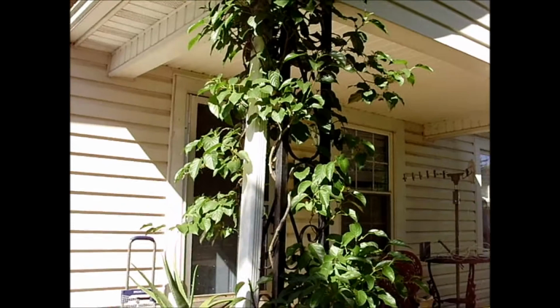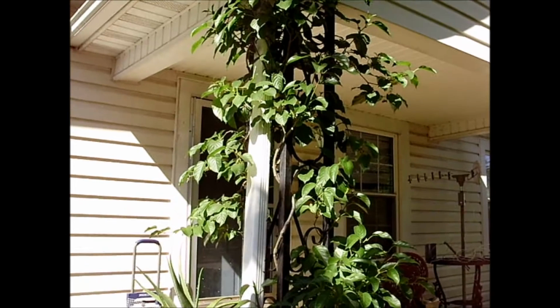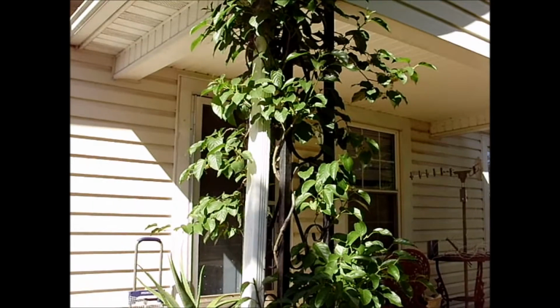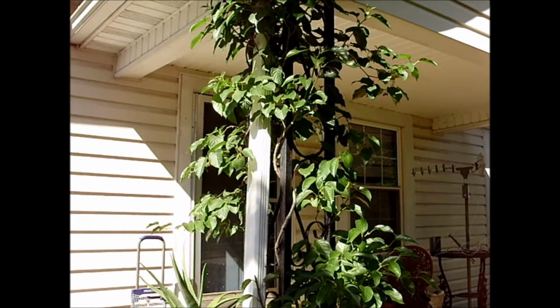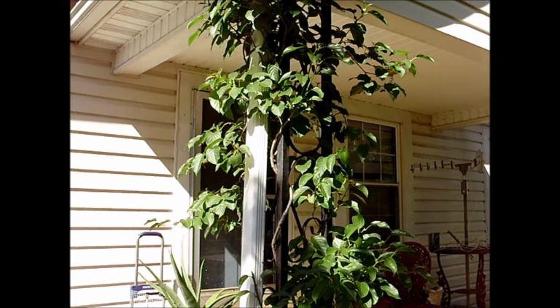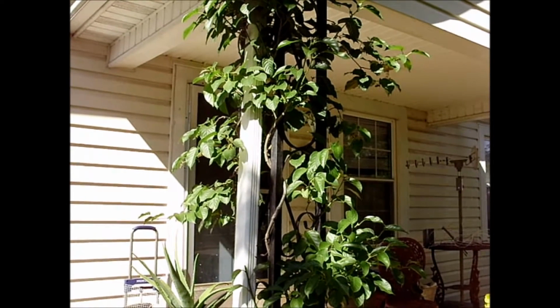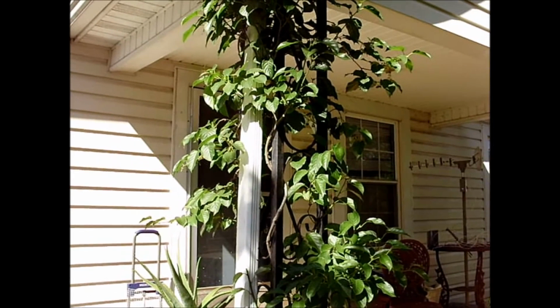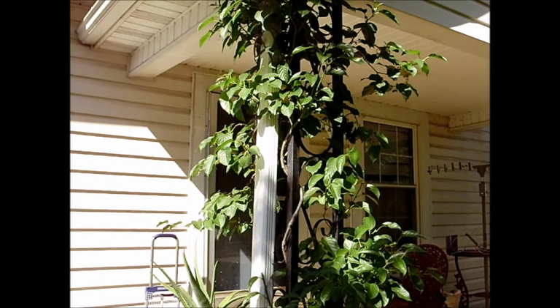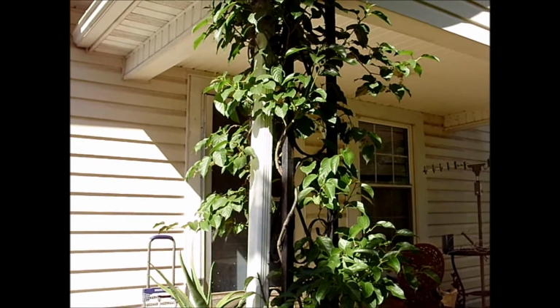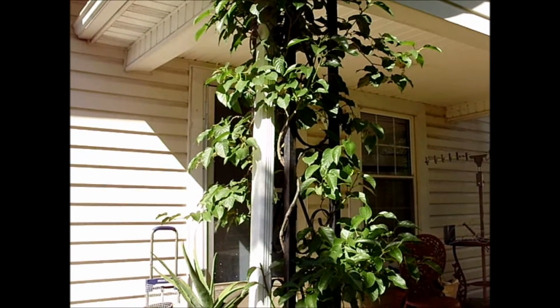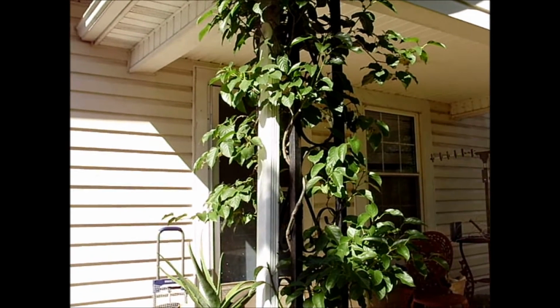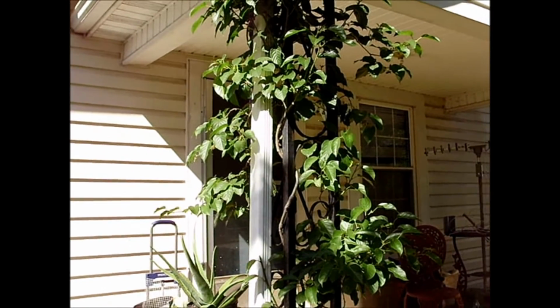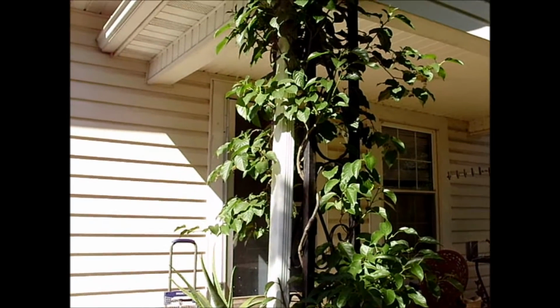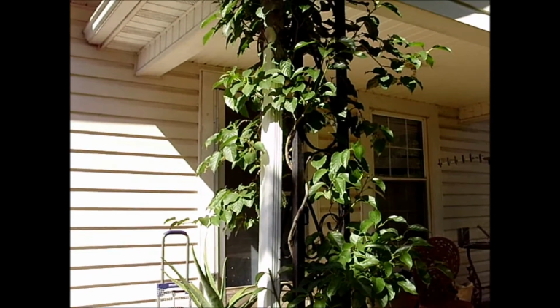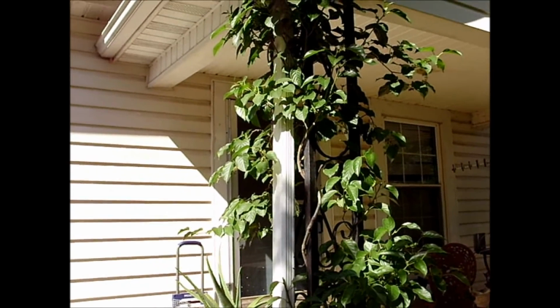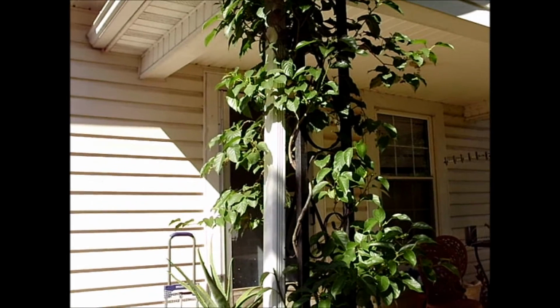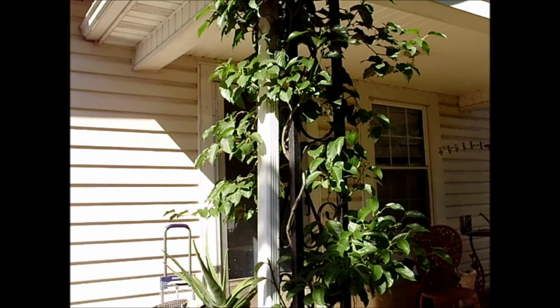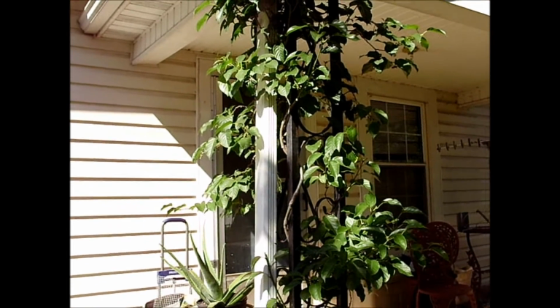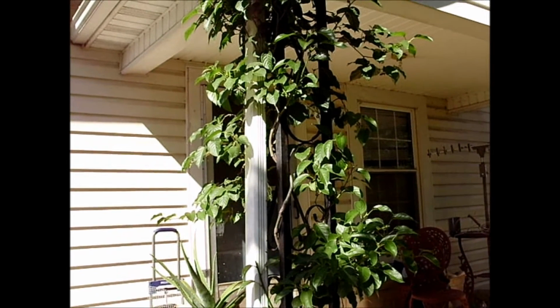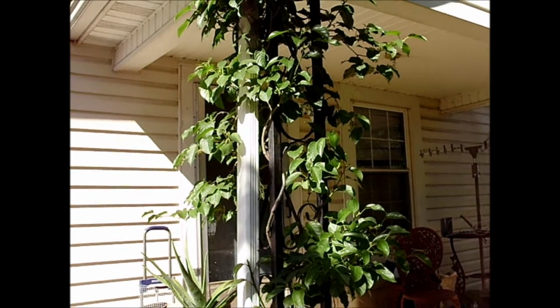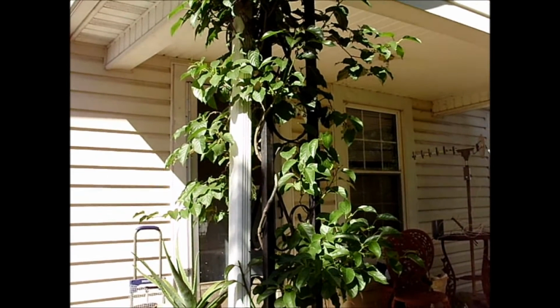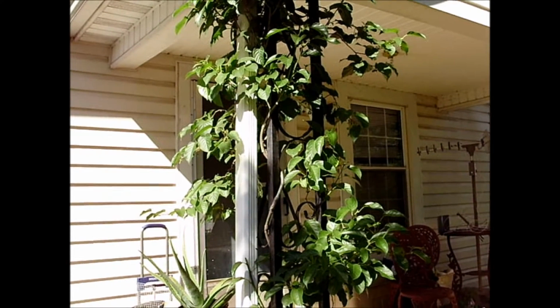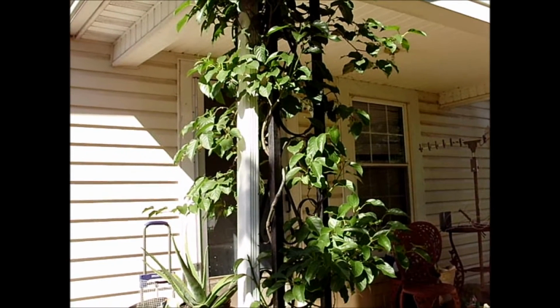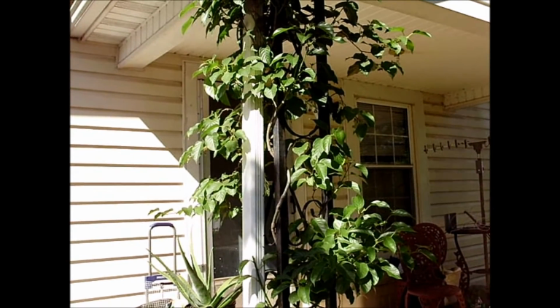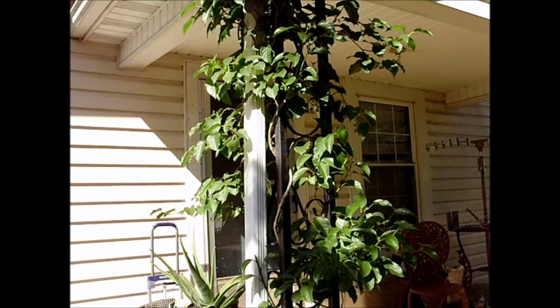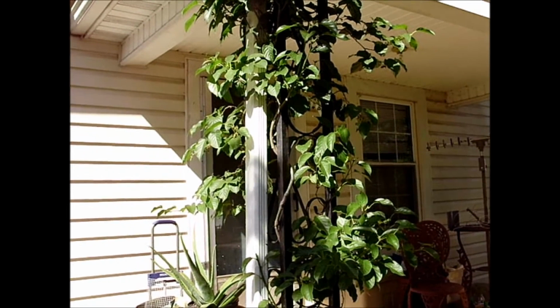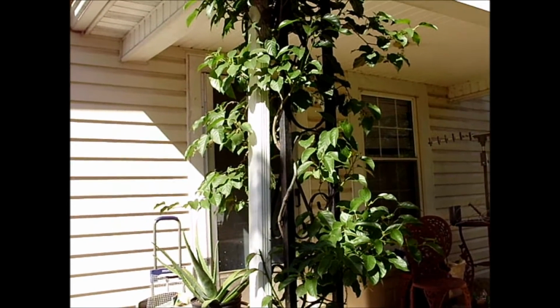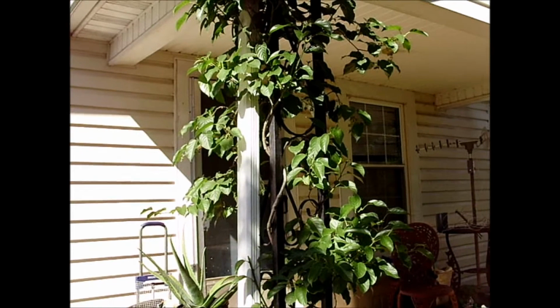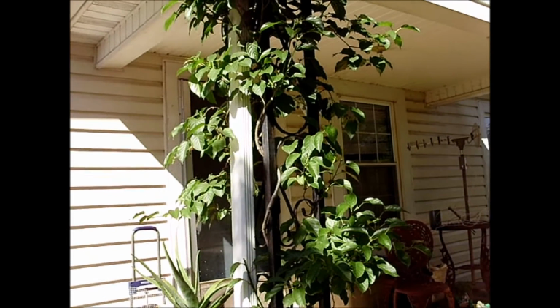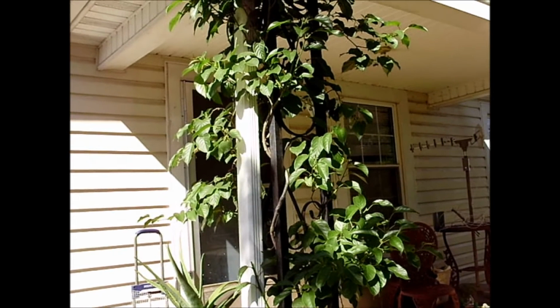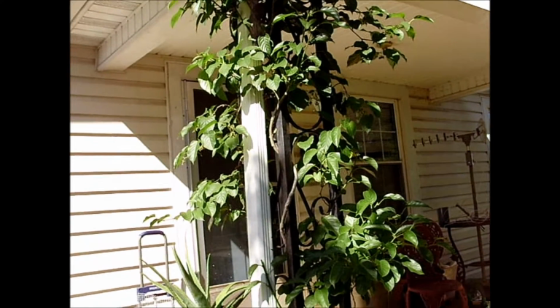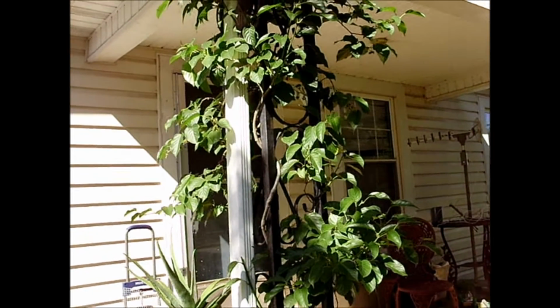This Isaiah Kiwi flowered for the first time this spring. It was about the first of May, more or less, when the flowers started opening up.